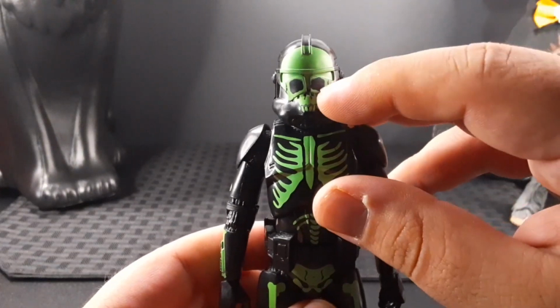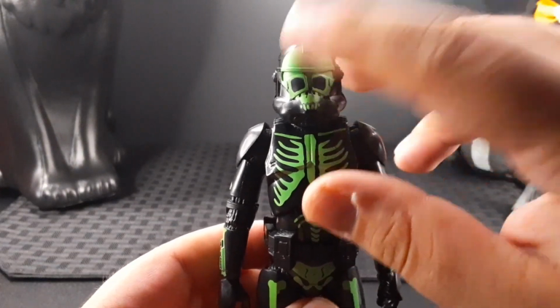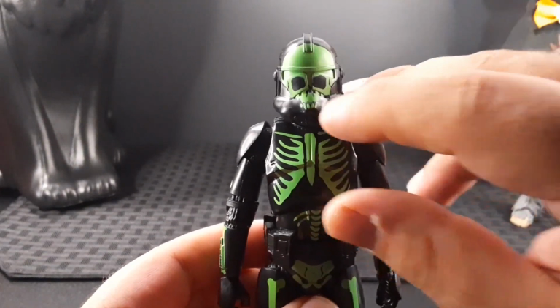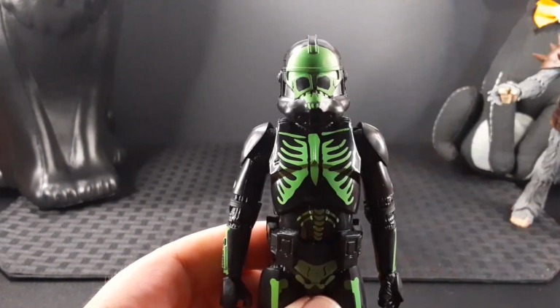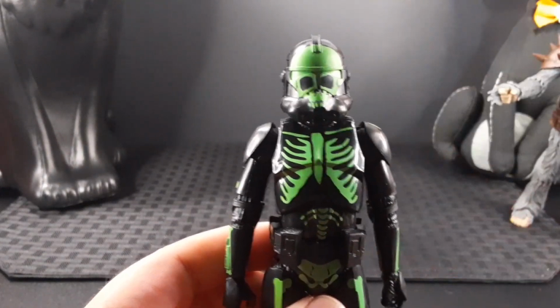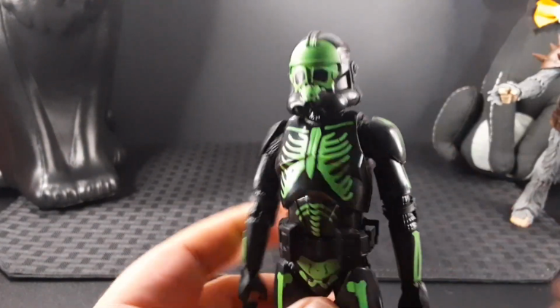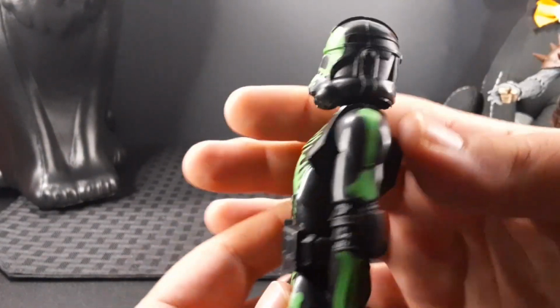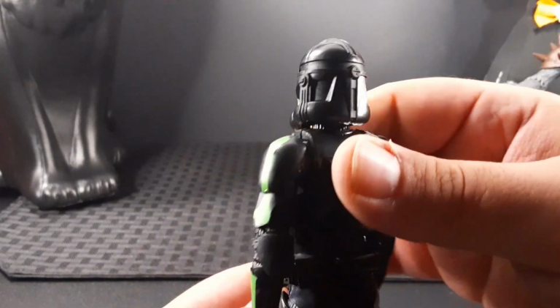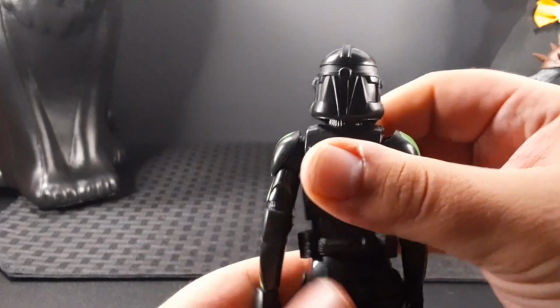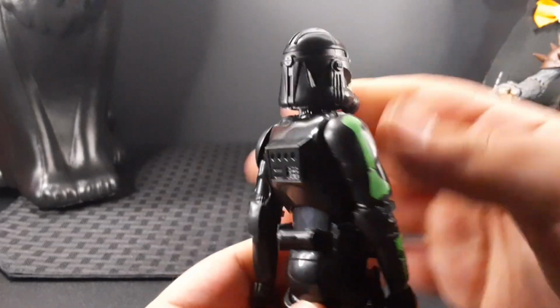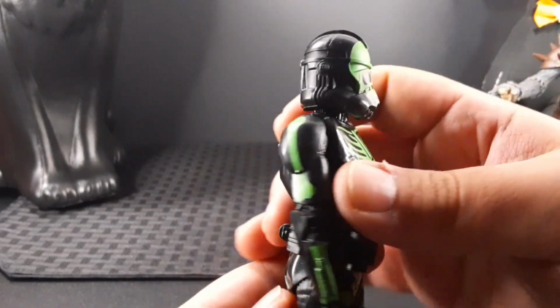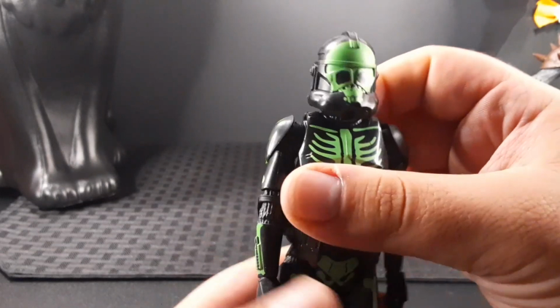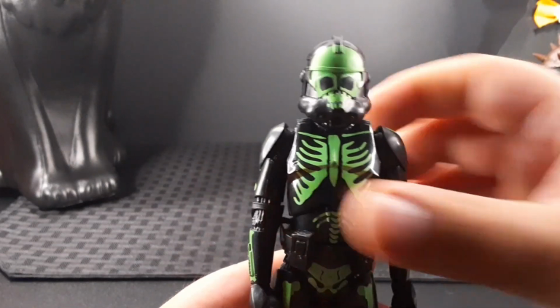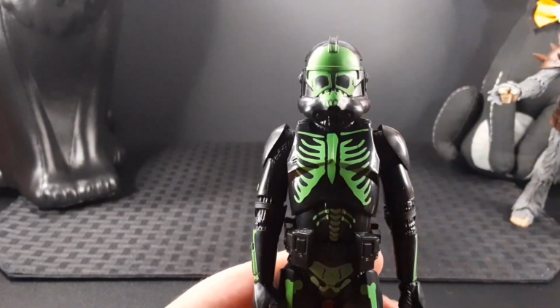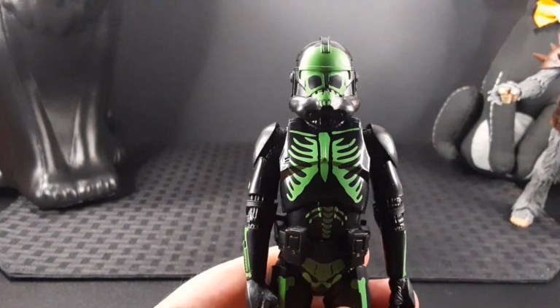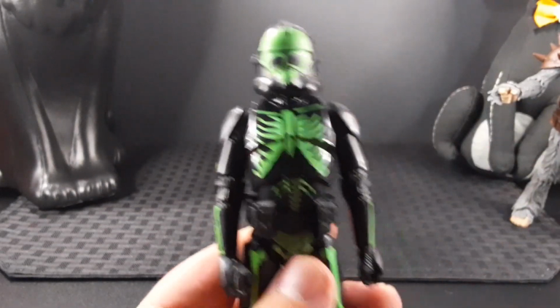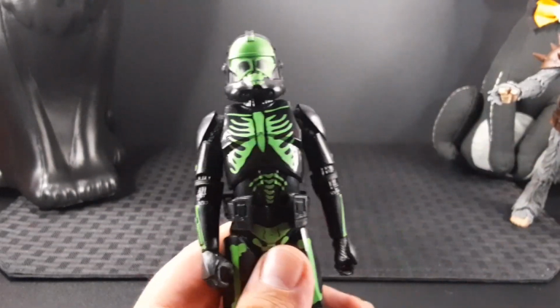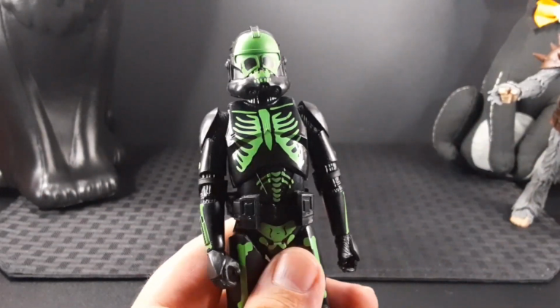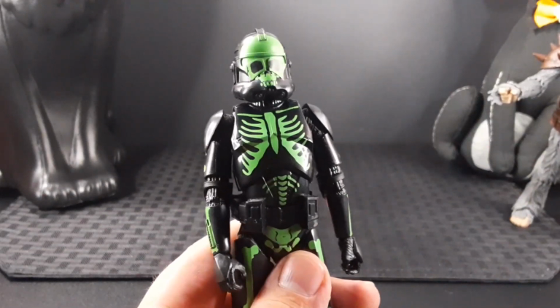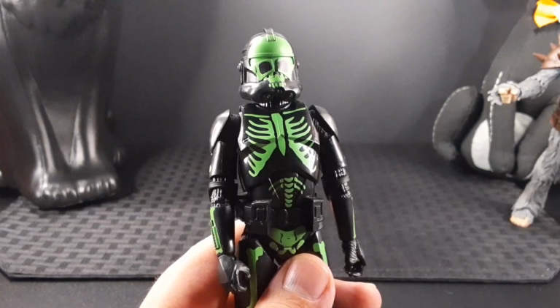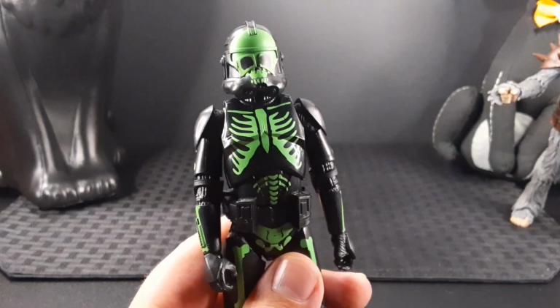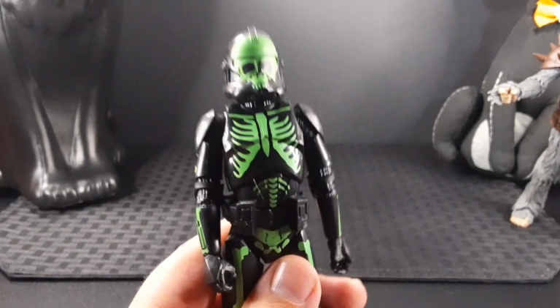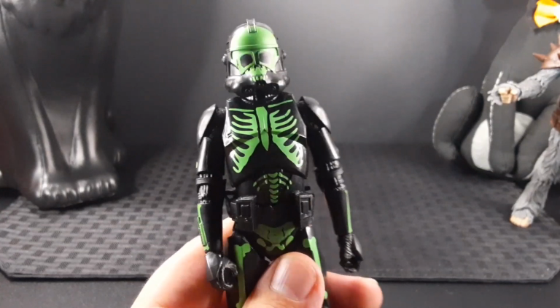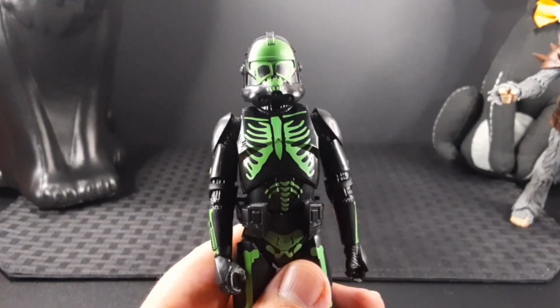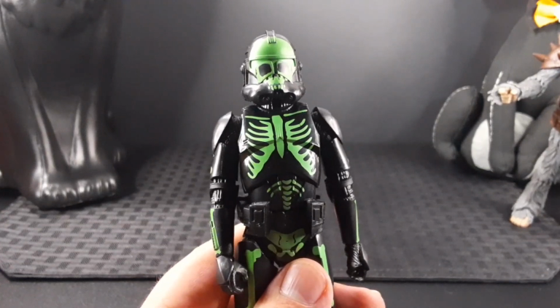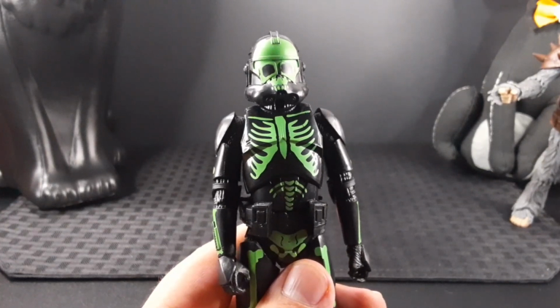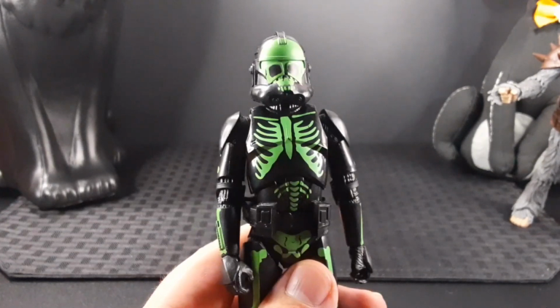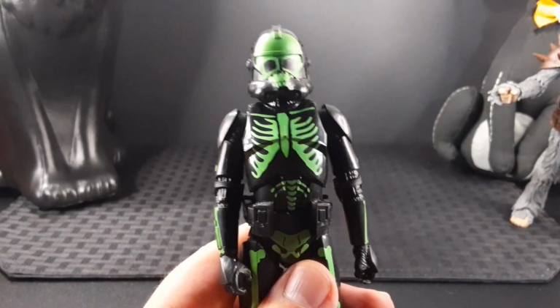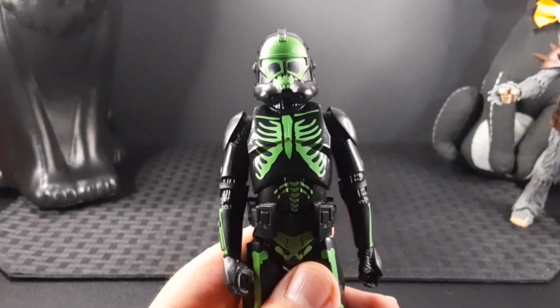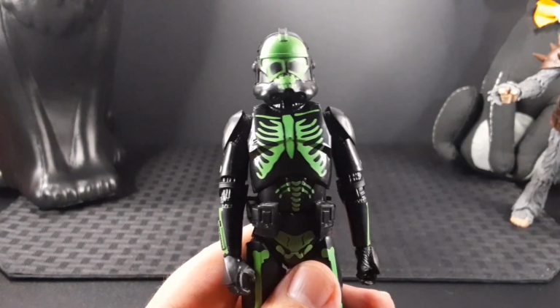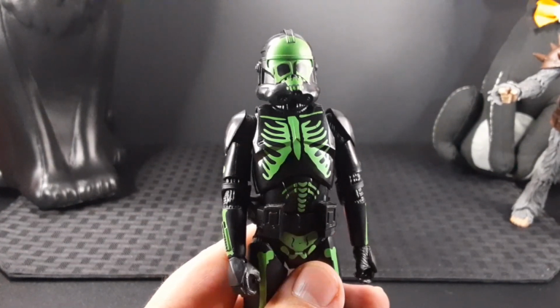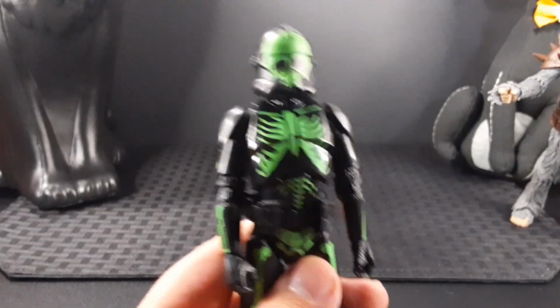In the front of the visor you get a skull design, and the rest of the helmet is black. I already tested this out, but unfortunately the printing does not glow in the dark, which is a little bit of a letdown, though it does look really neat overall.